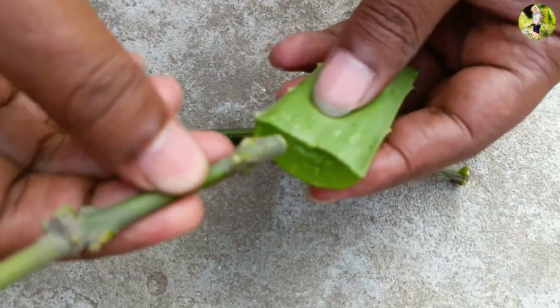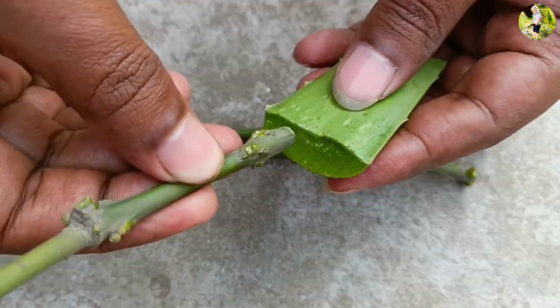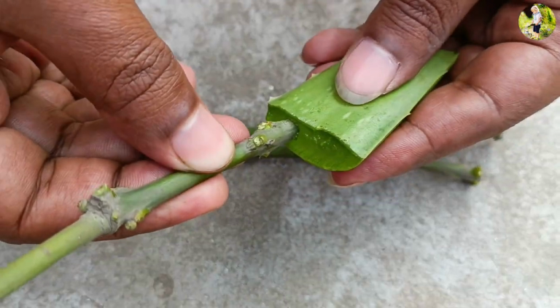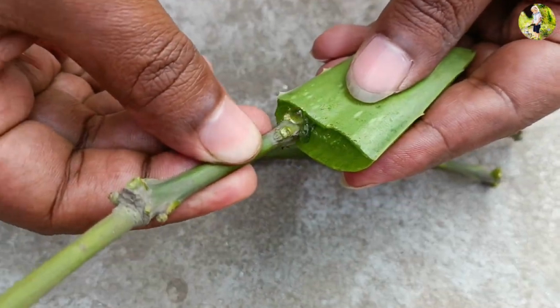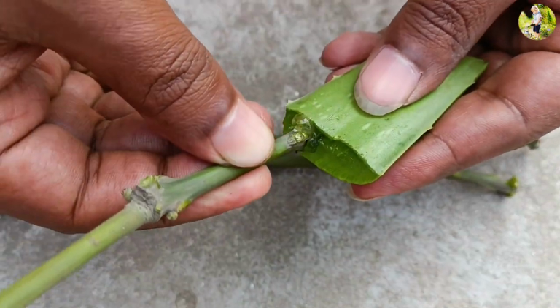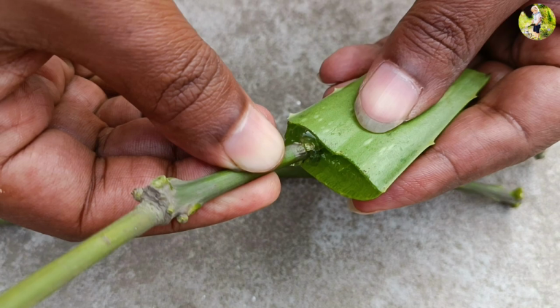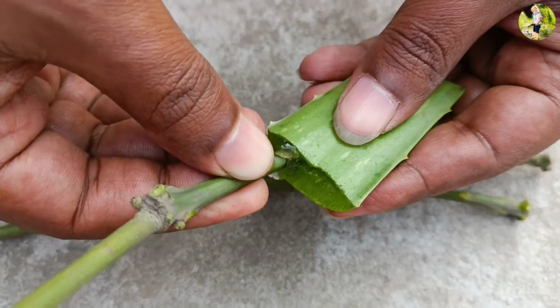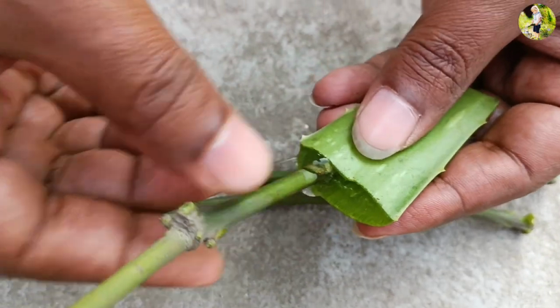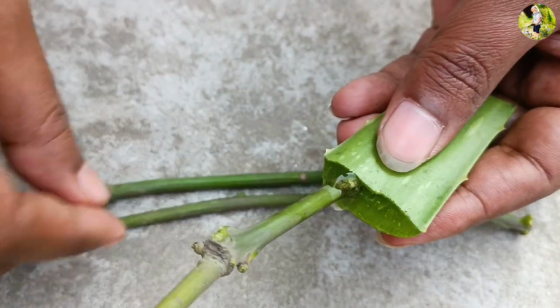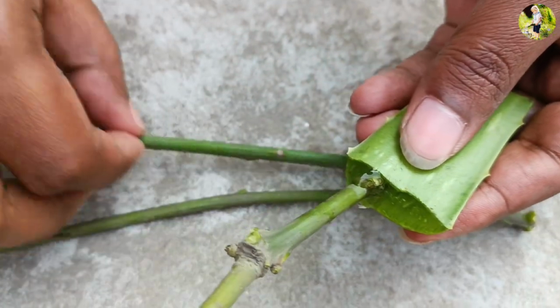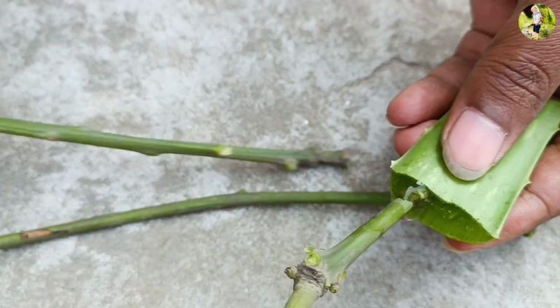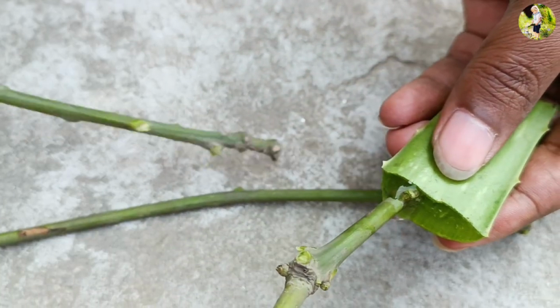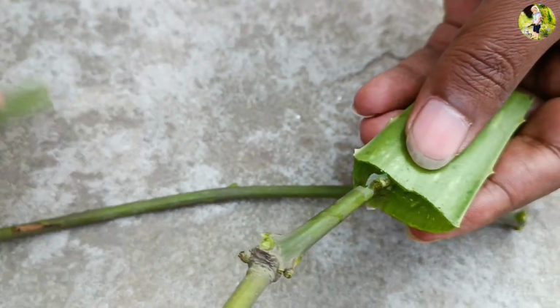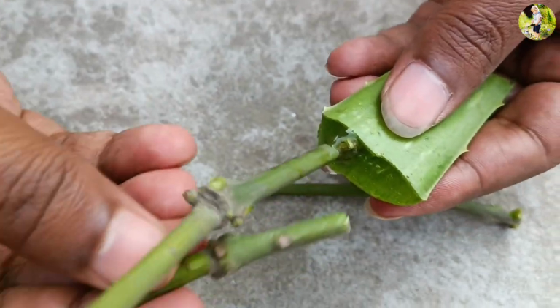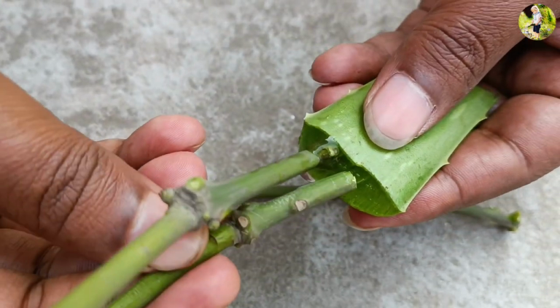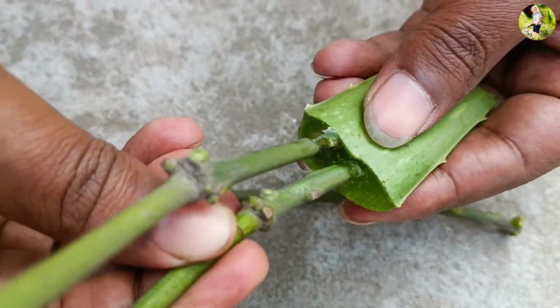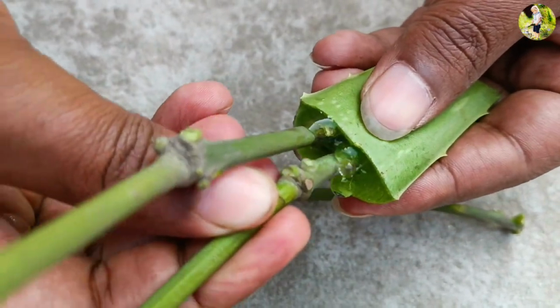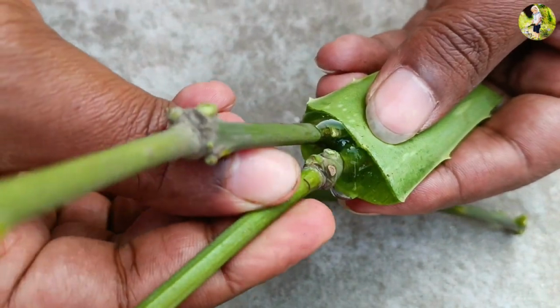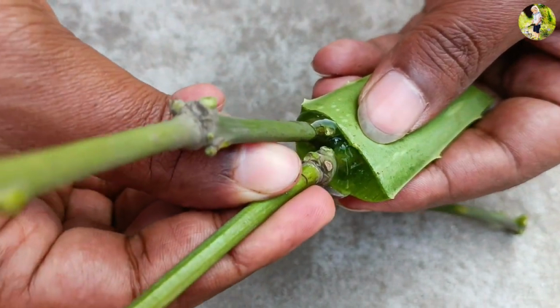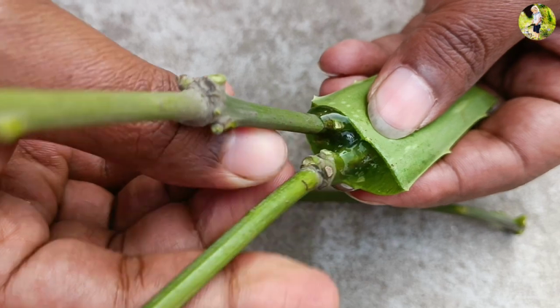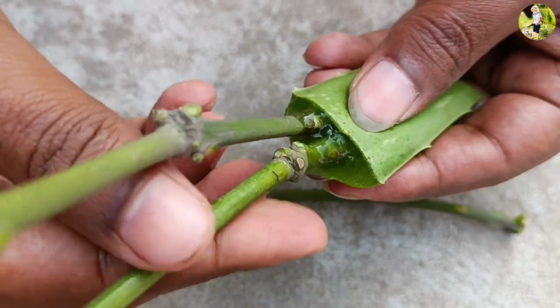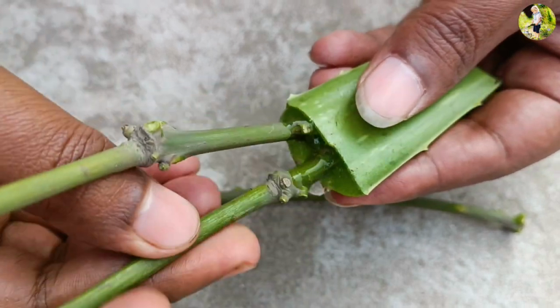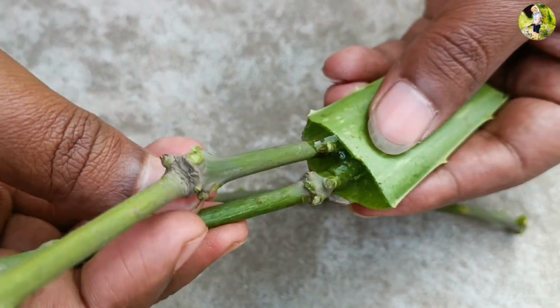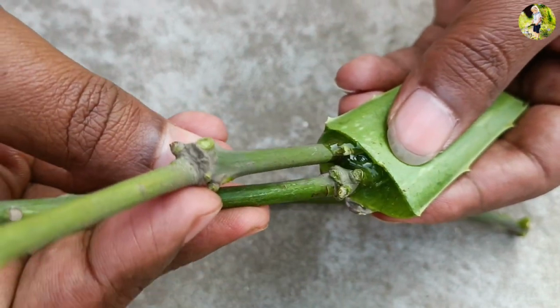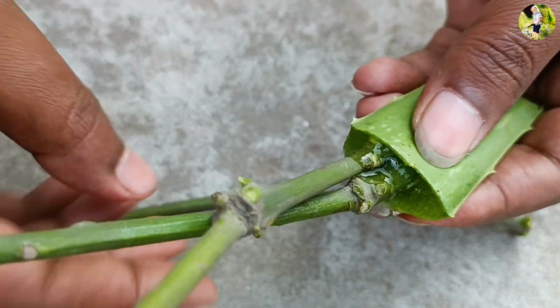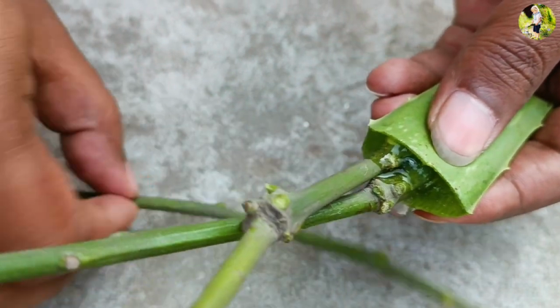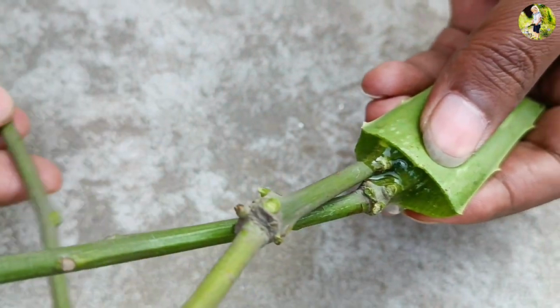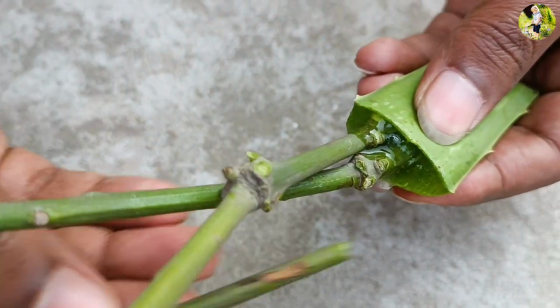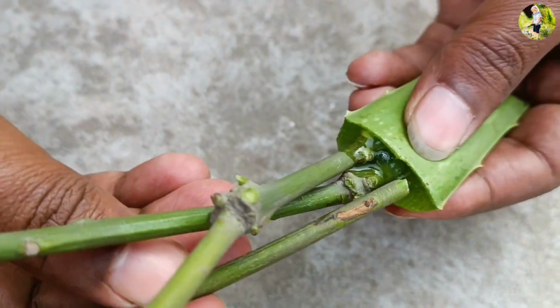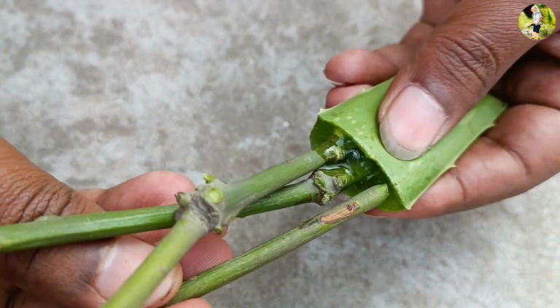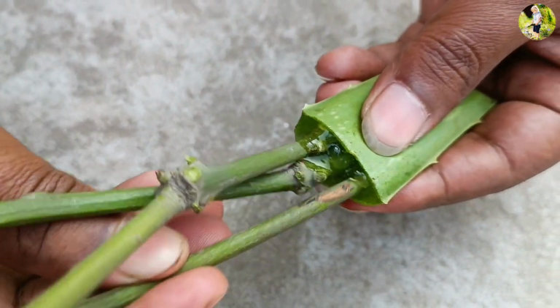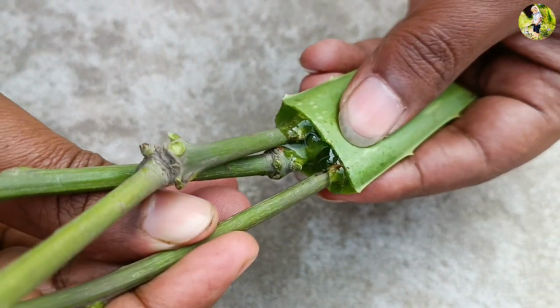Cut the branch from the tree at a 45-degree angle, making sure to remove all the leaves. This will help the branch to focus its energy on root development rather than on foliage growth.